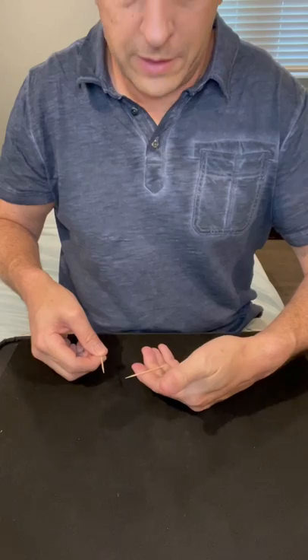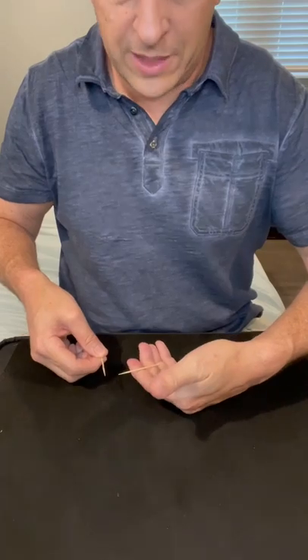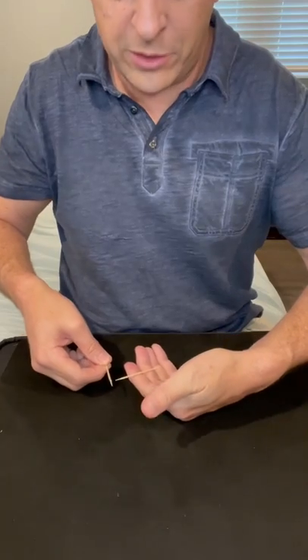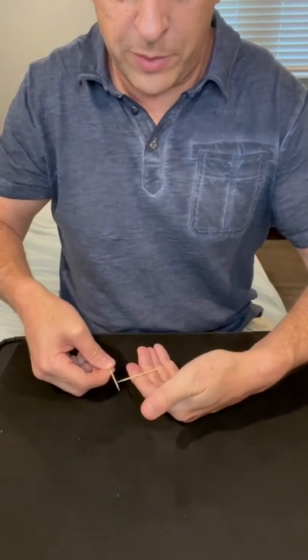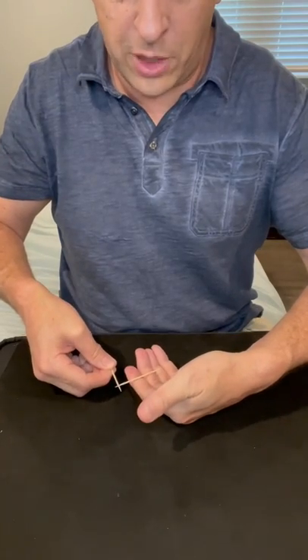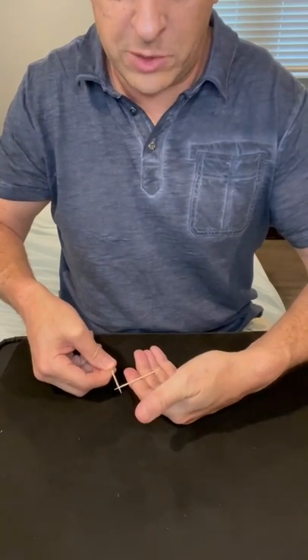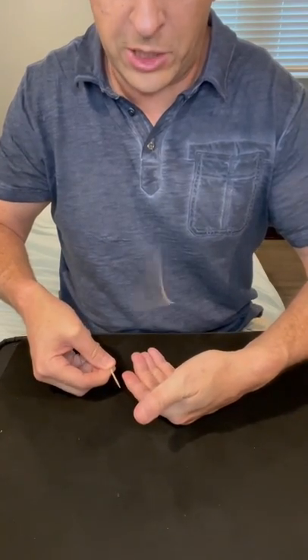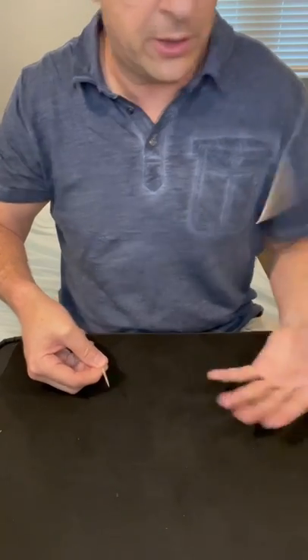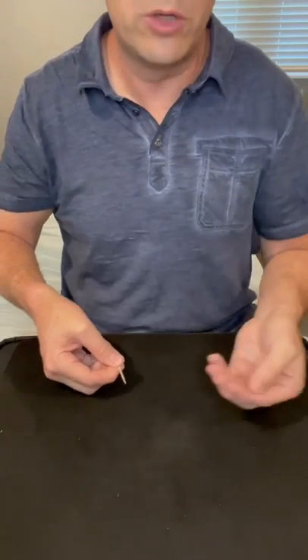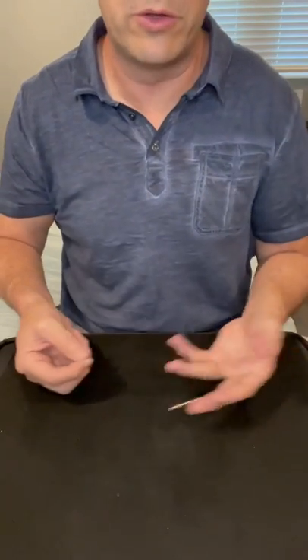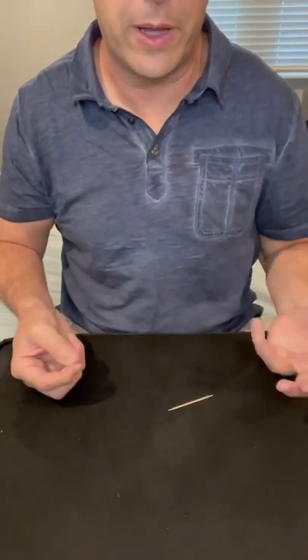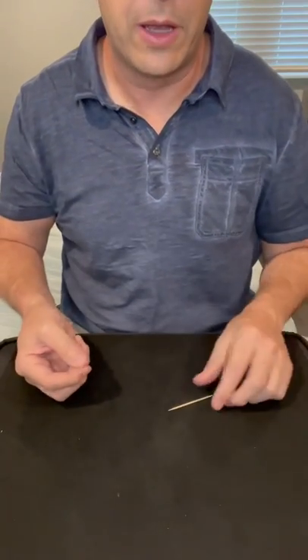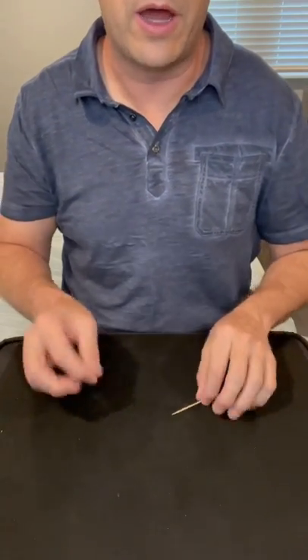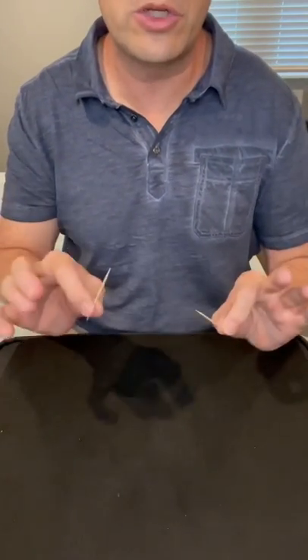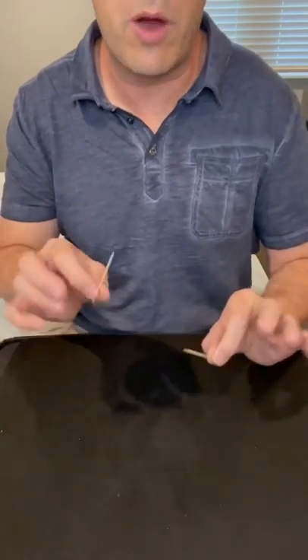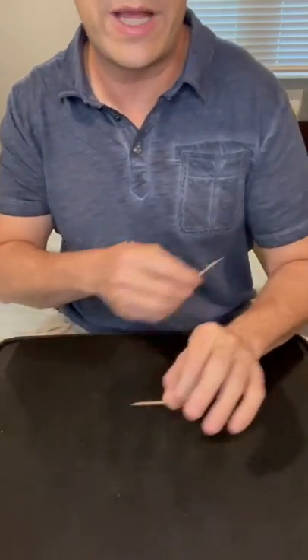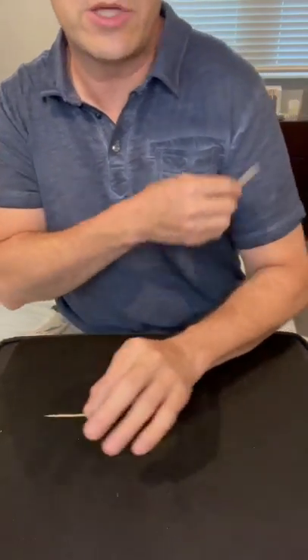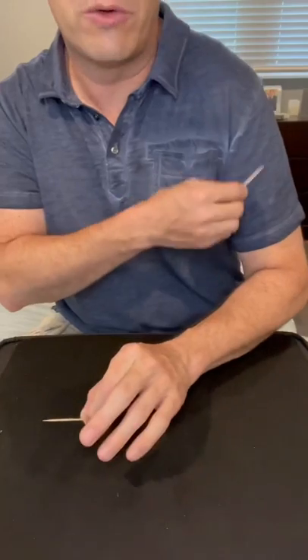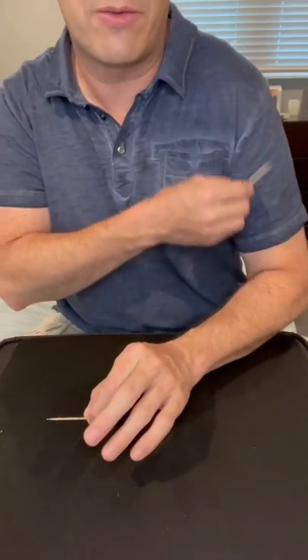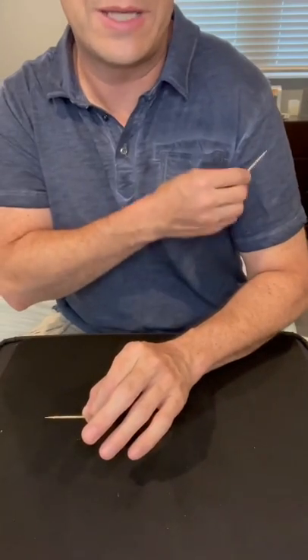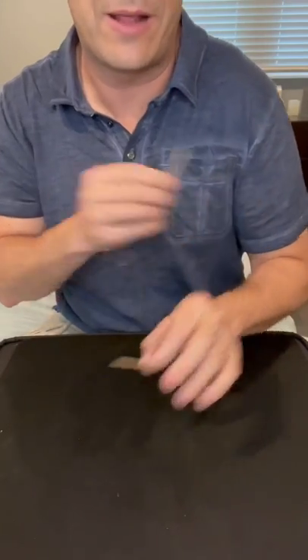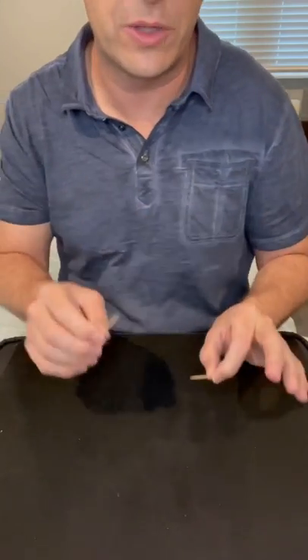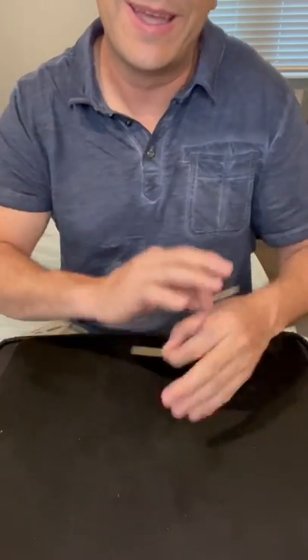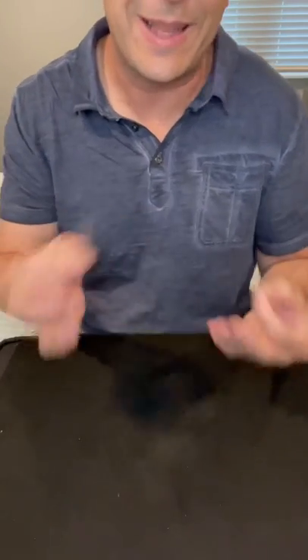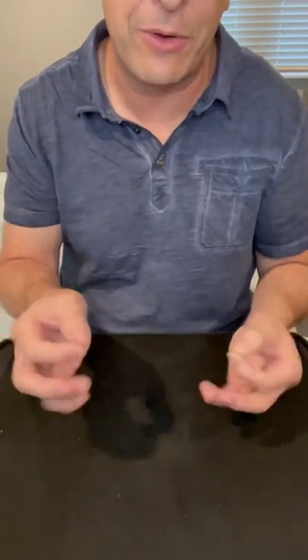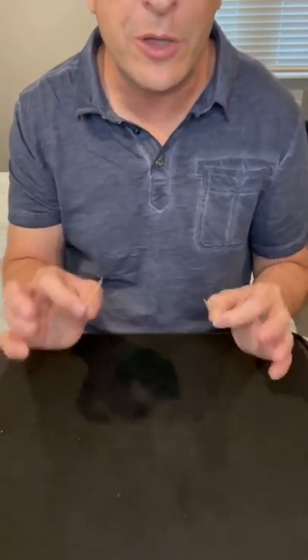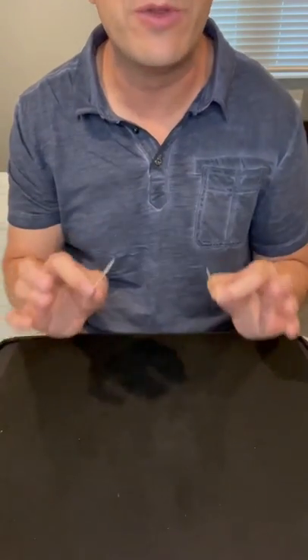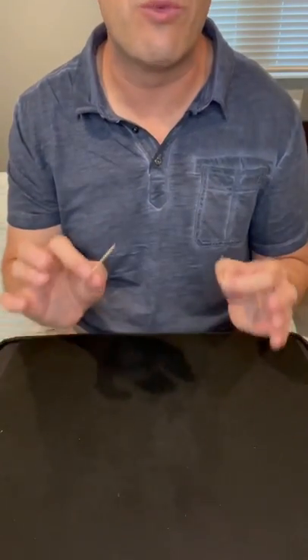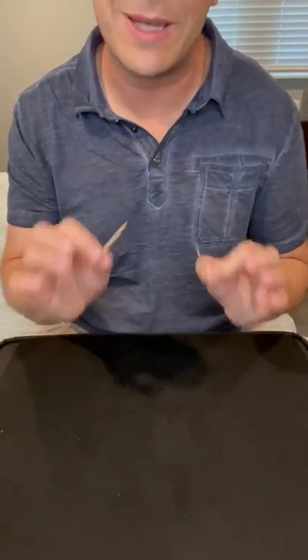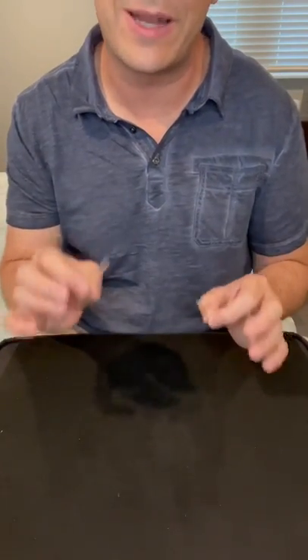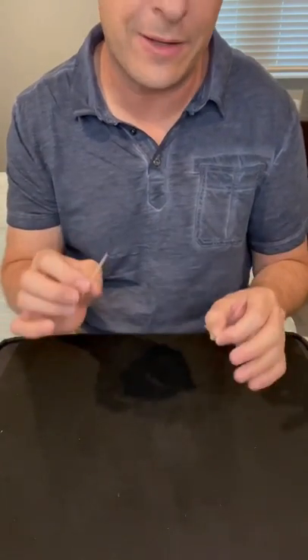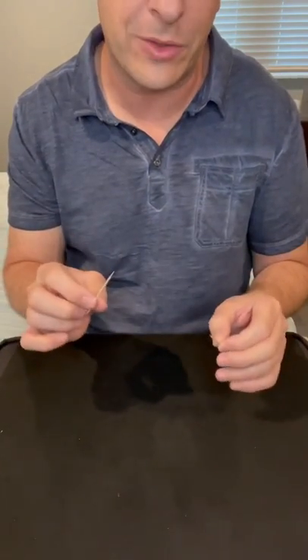This is how I made a toothpick jump just by touching it to another toothpick. Now I usually rub one against my shoulder and say I'm creating static electricity. That's not real, and most people know that wood does not conduct electricity.